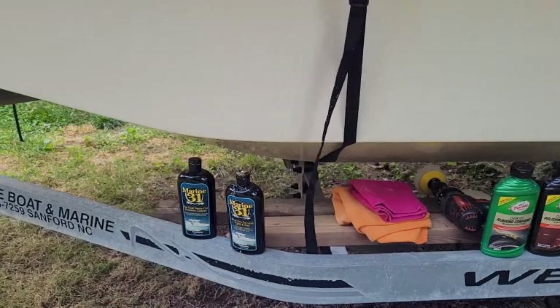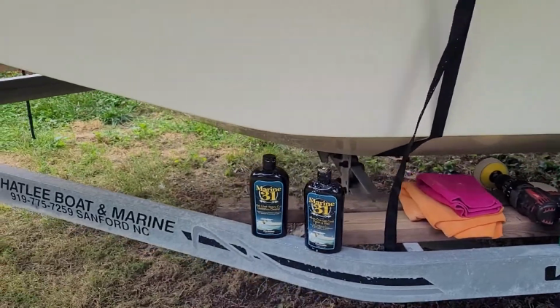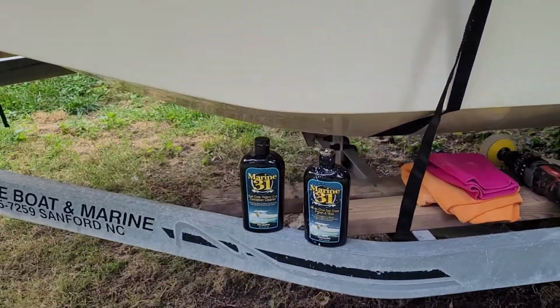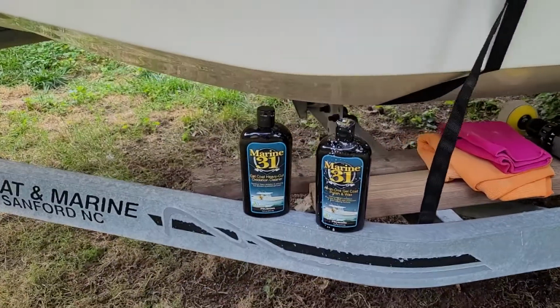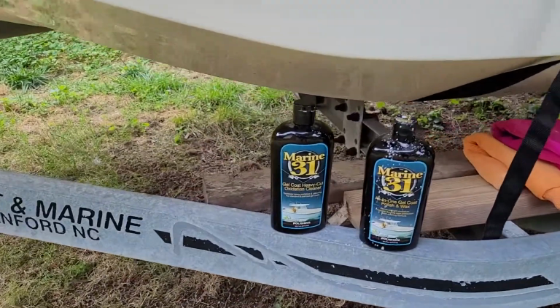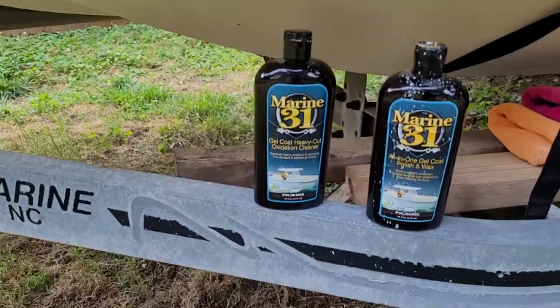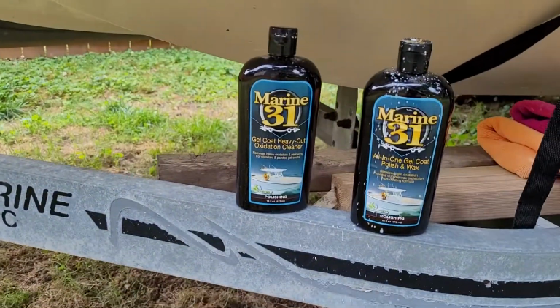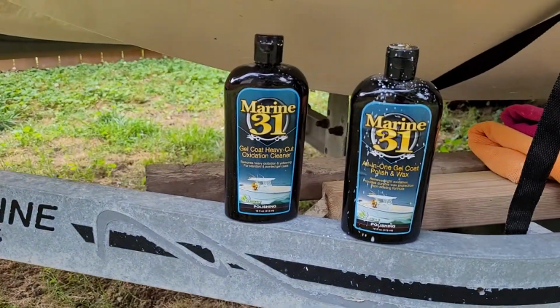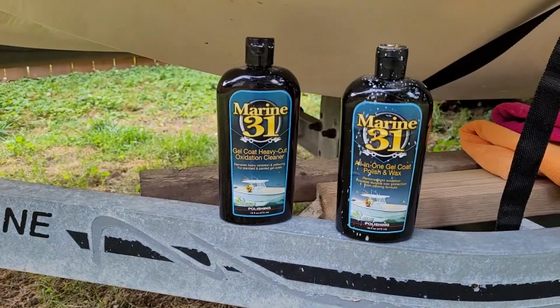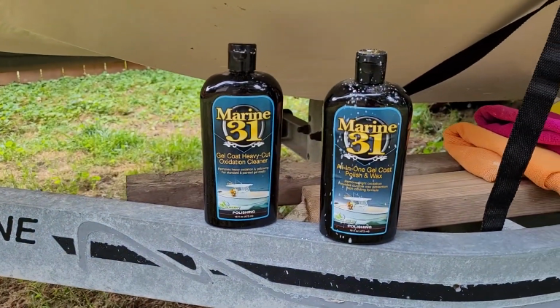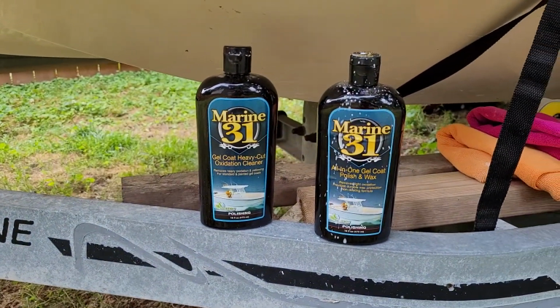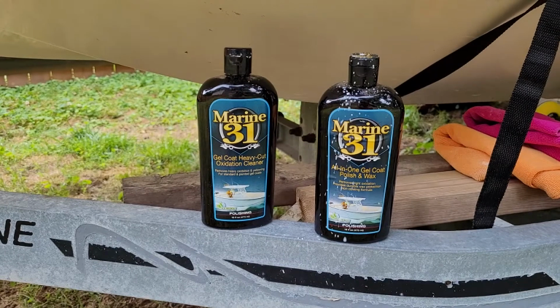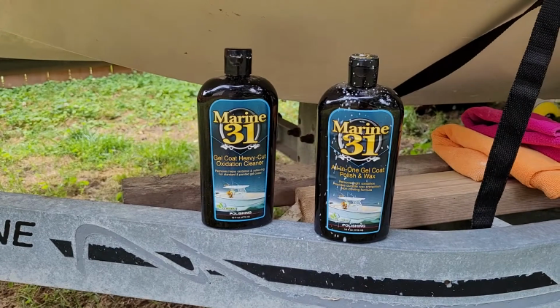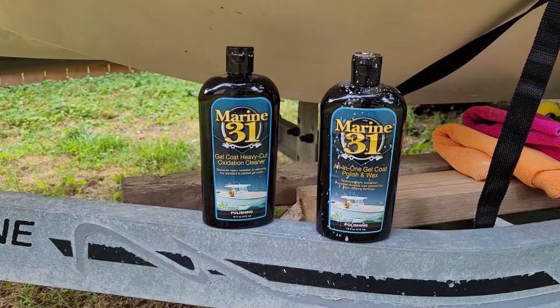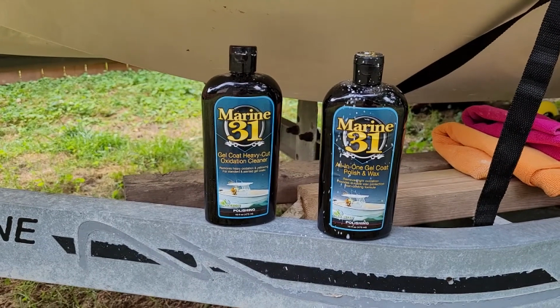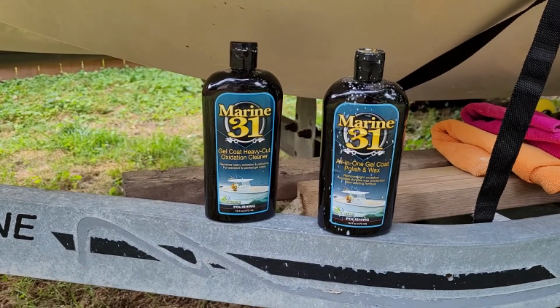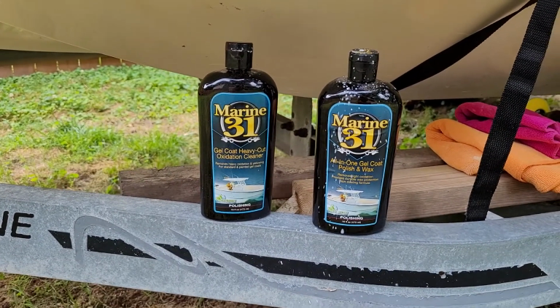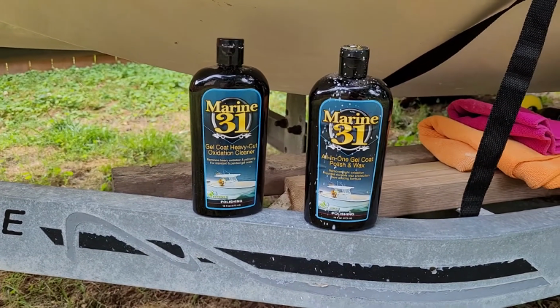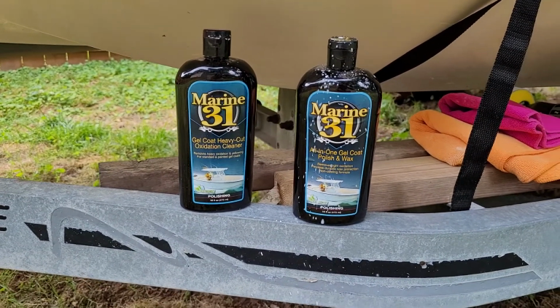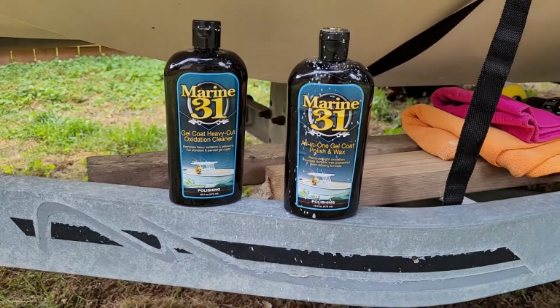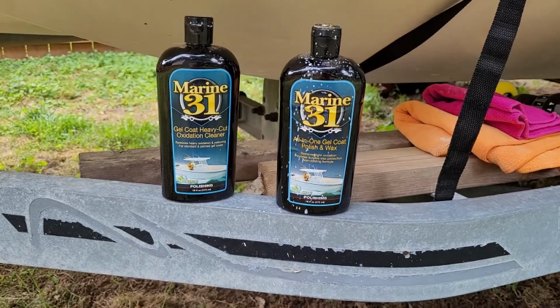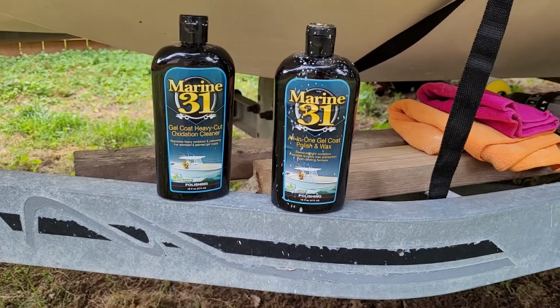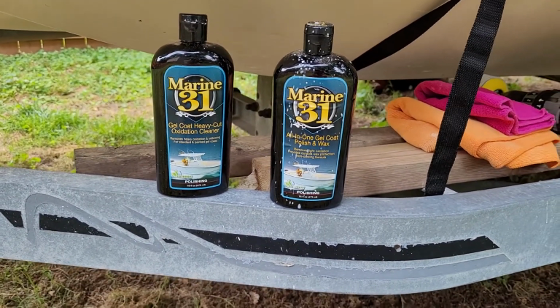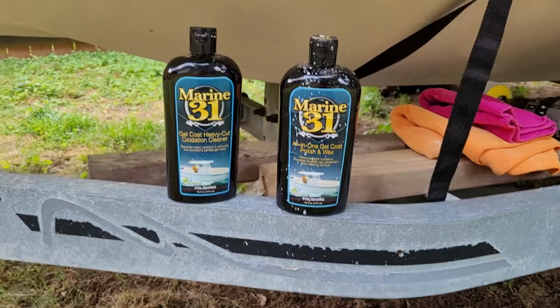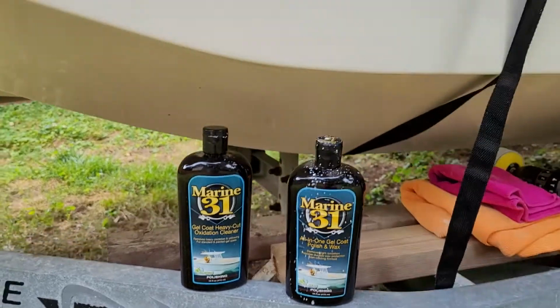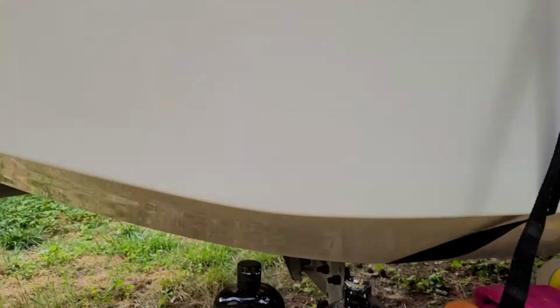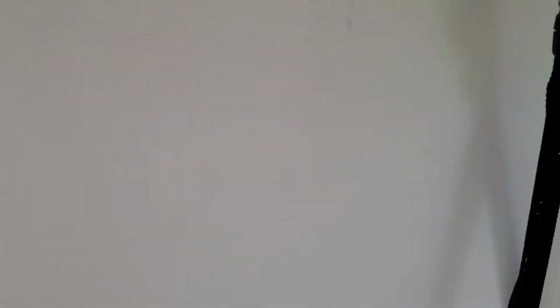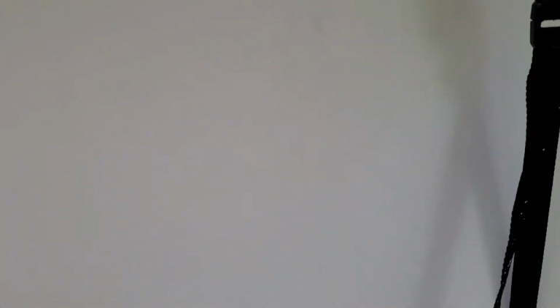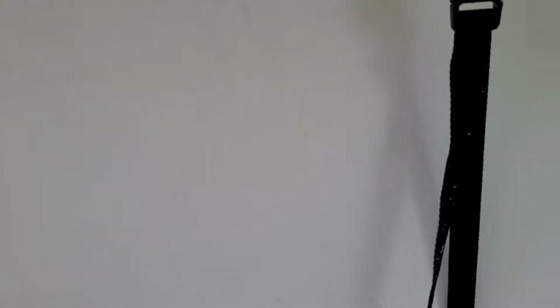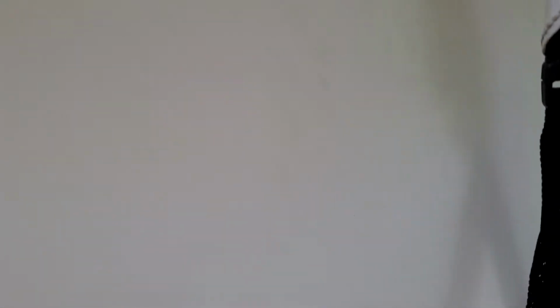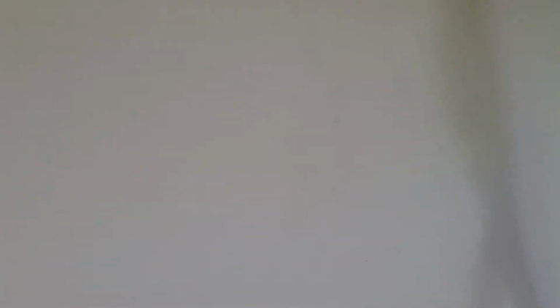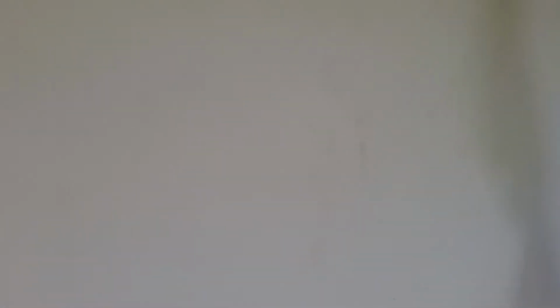The other product I was trying was the Marine 31 gel coat heavy cut oxidation cleaner, and then the gel coat polish and wax. And that's this side of the strap here.